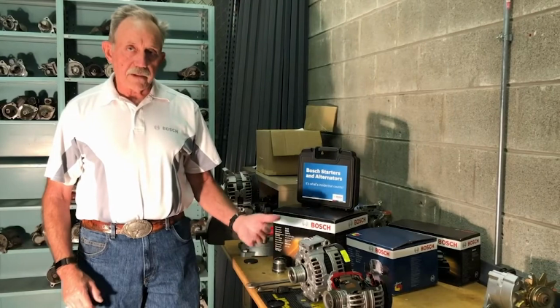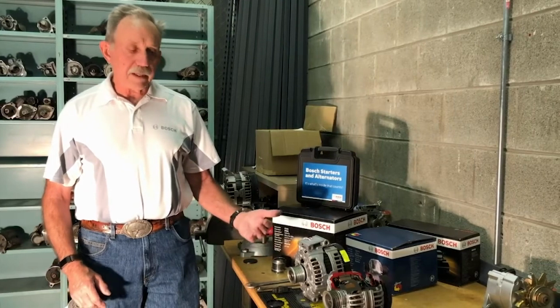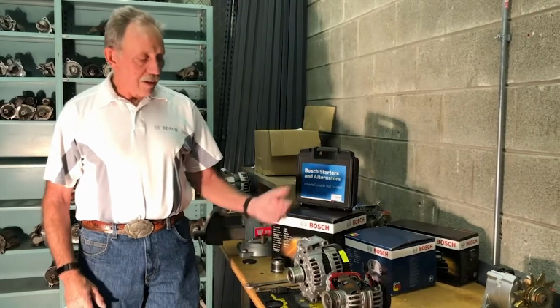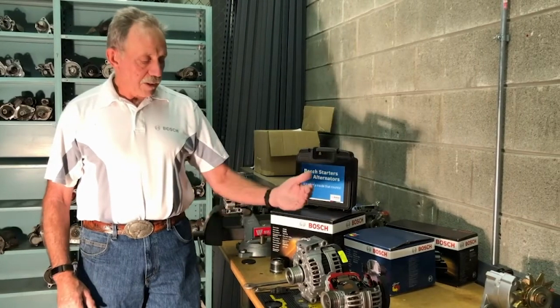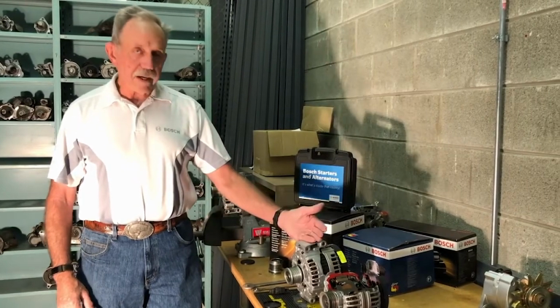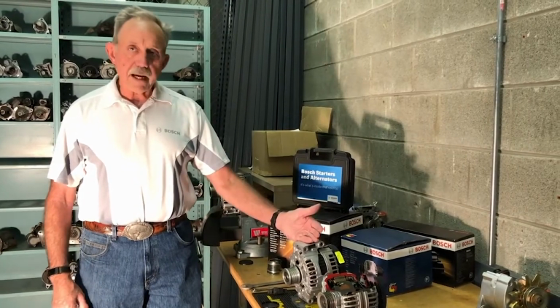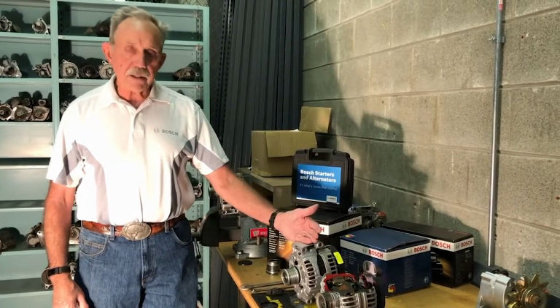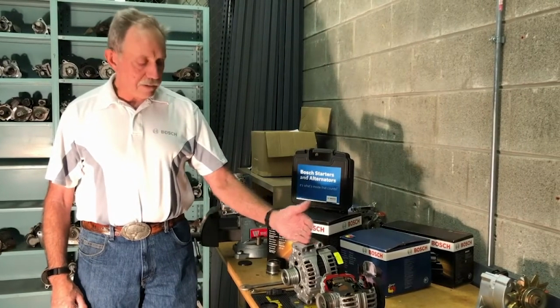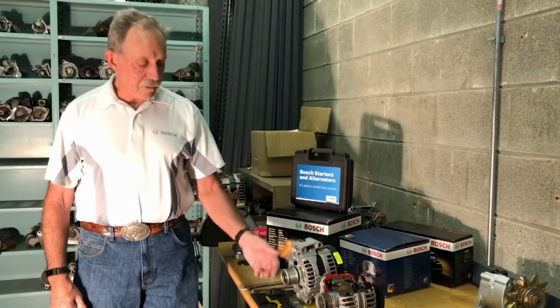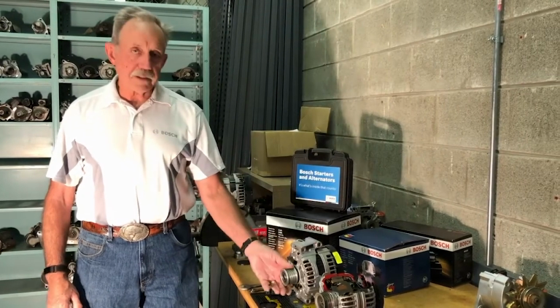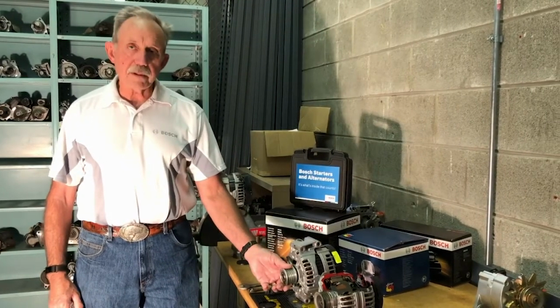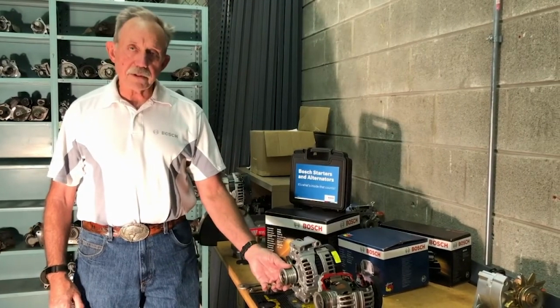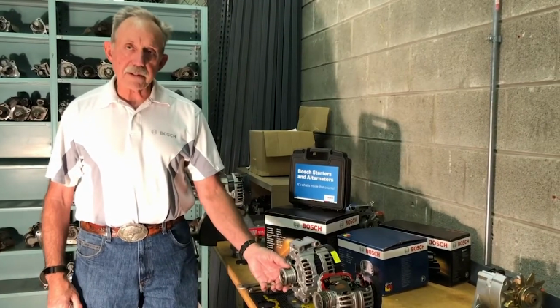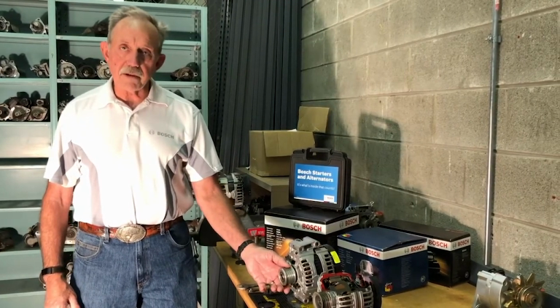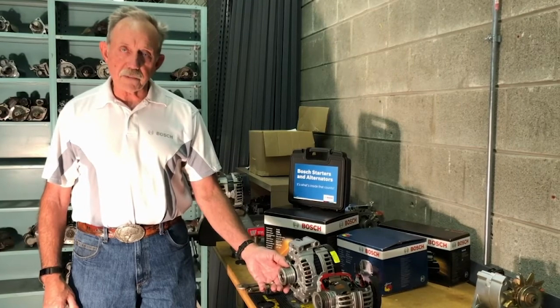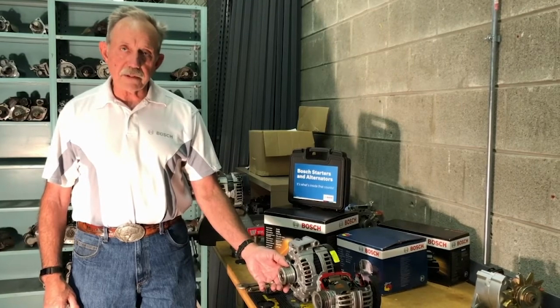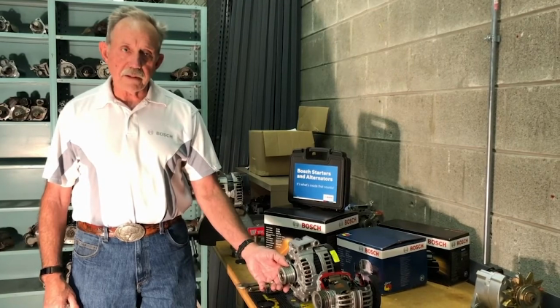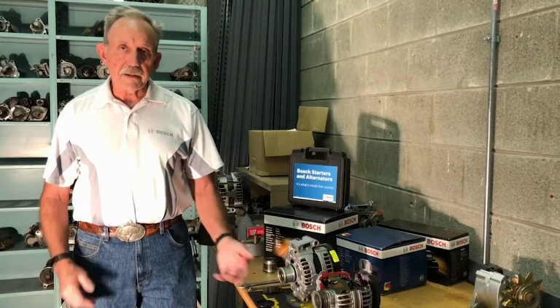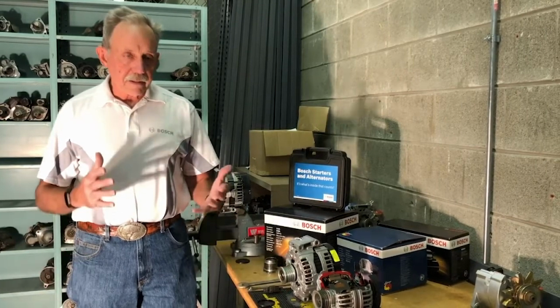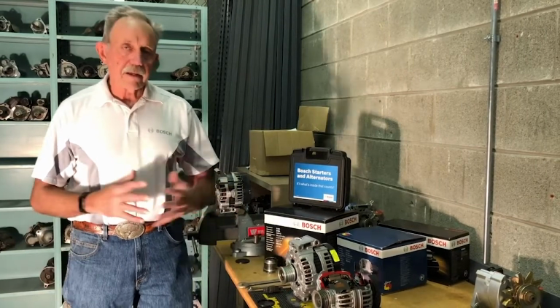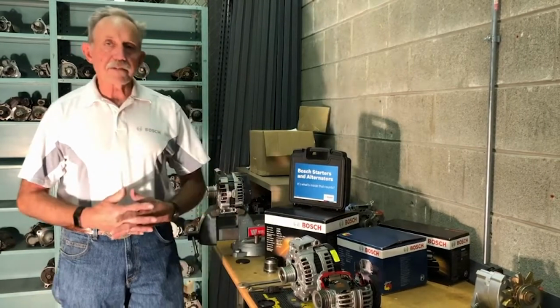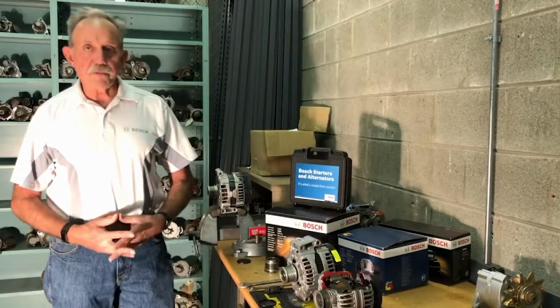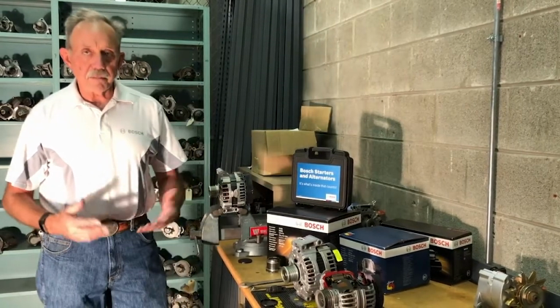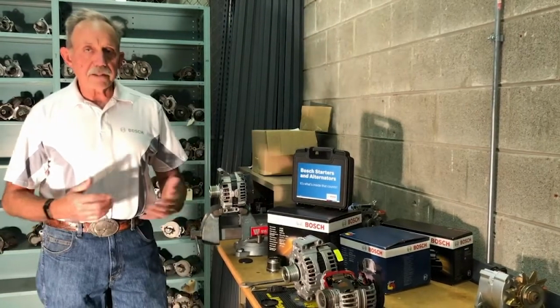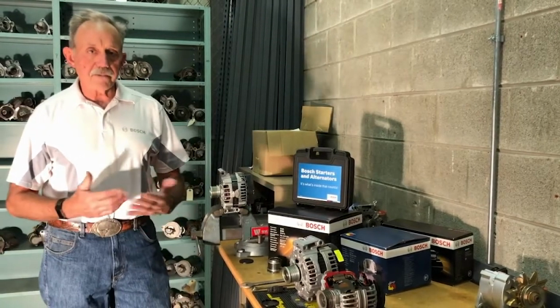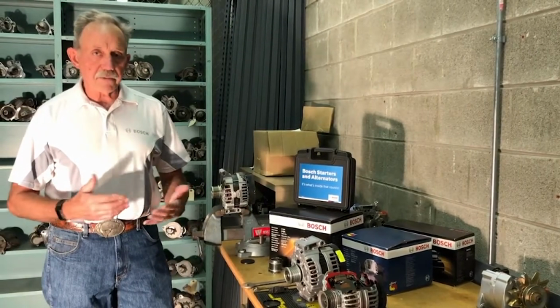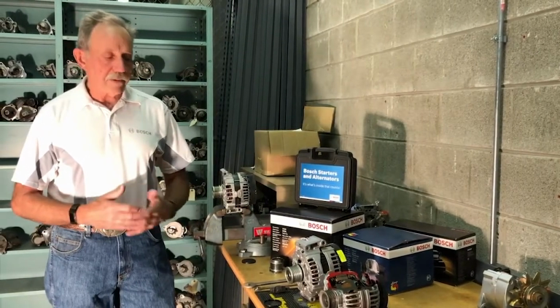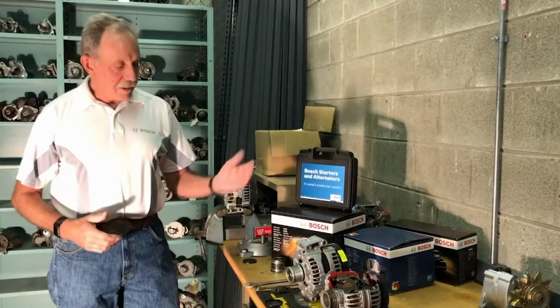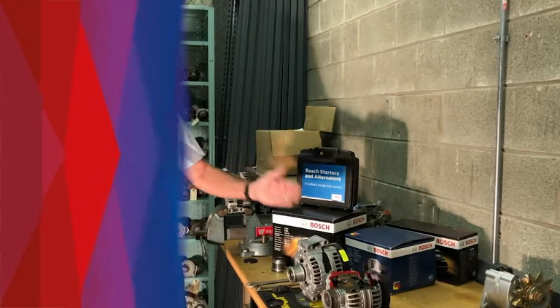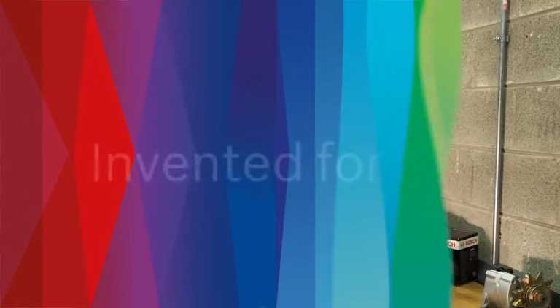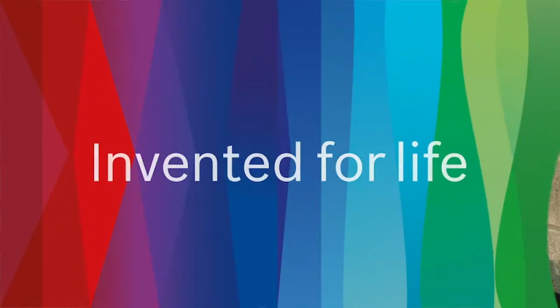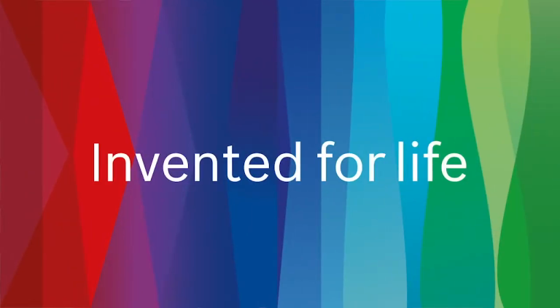We're going to provide you a high-quality alternator with a clutch pulley that should last as long as the original one did. As I said before, at Bosch, it's invented for life. It's what's inside the box that counts.